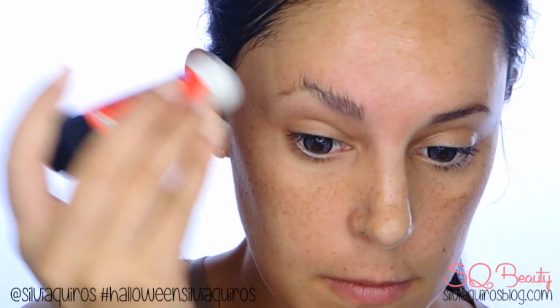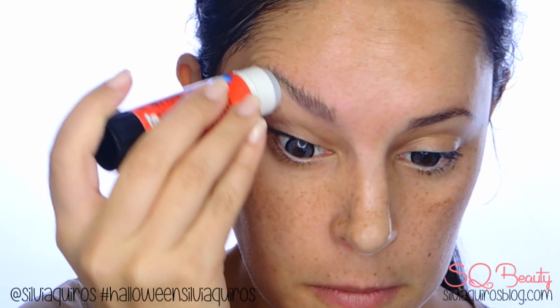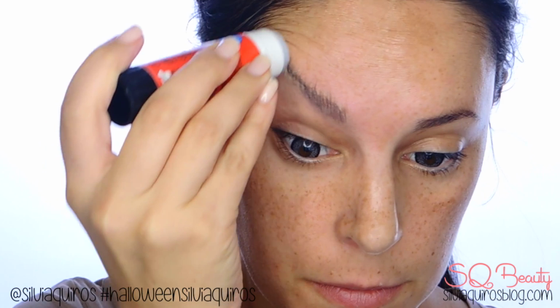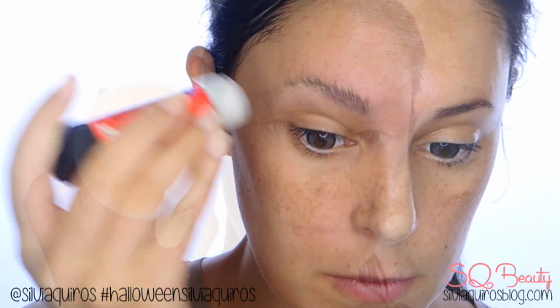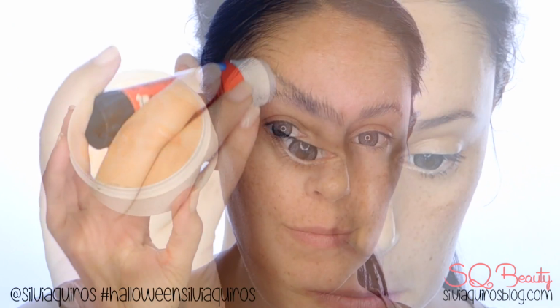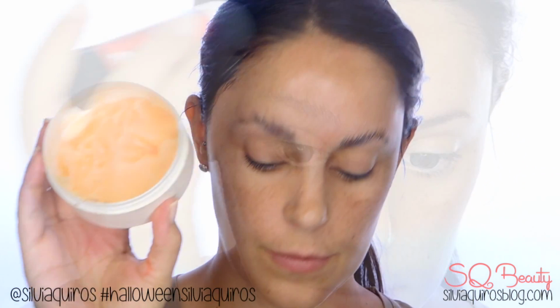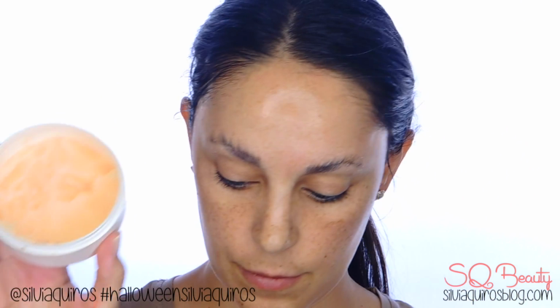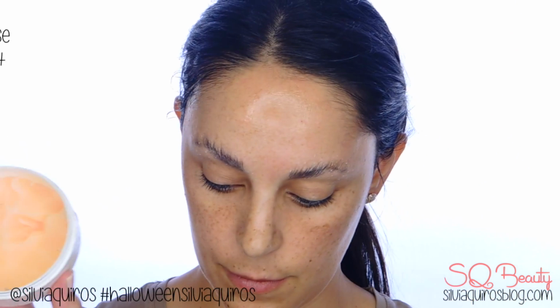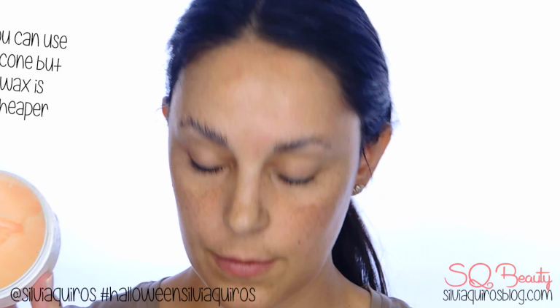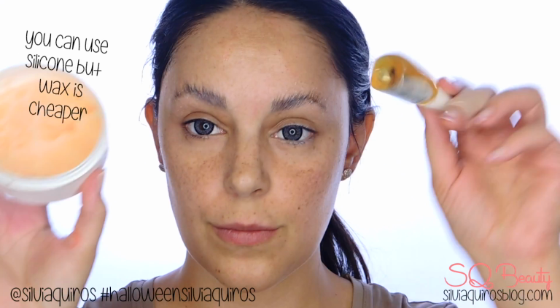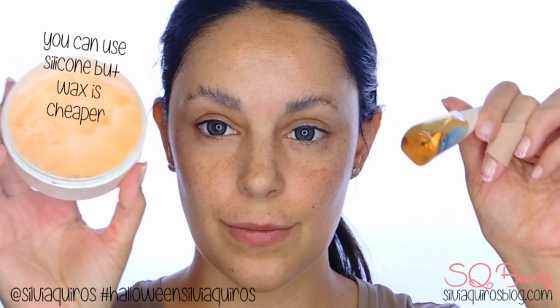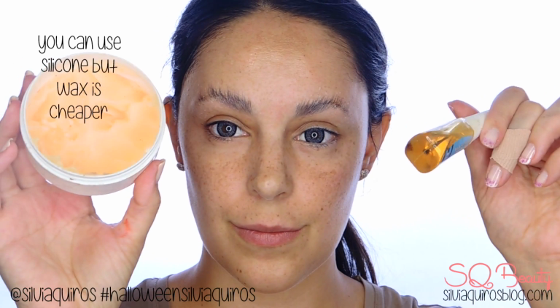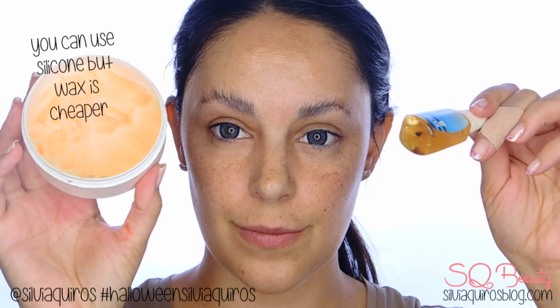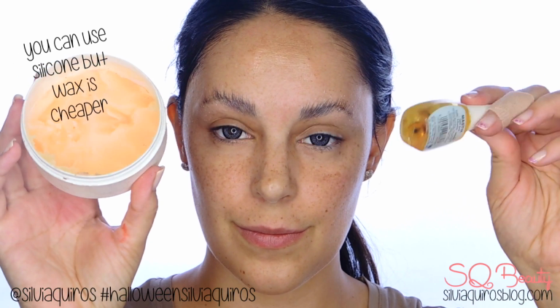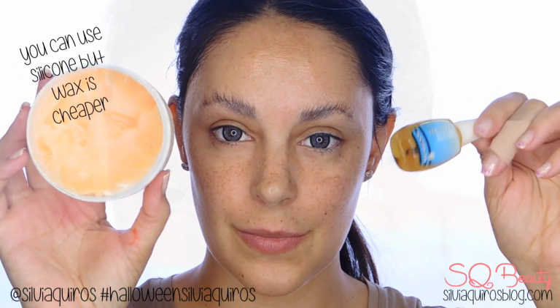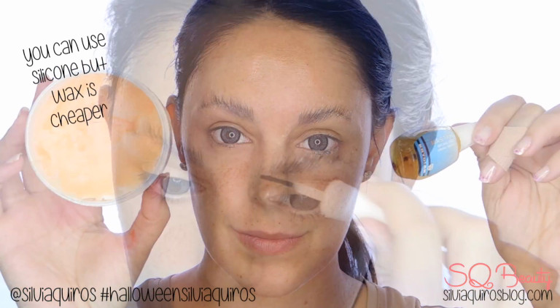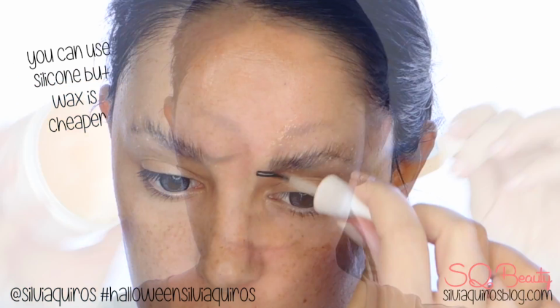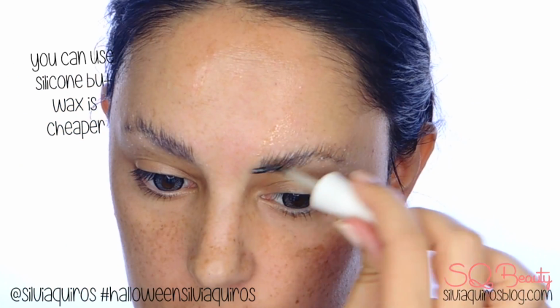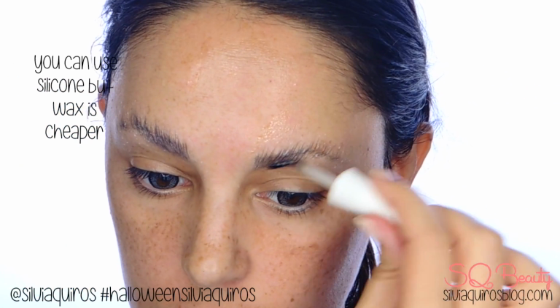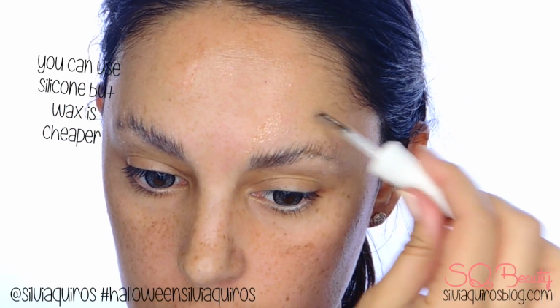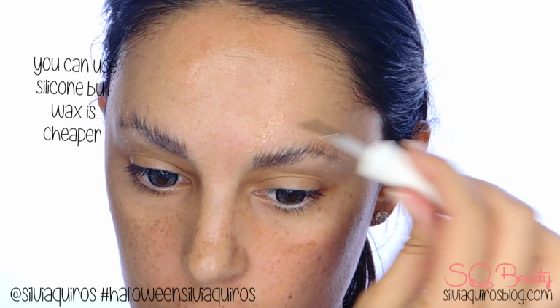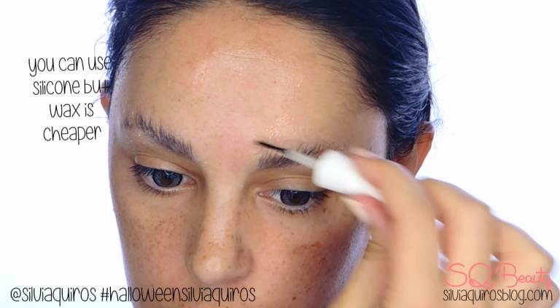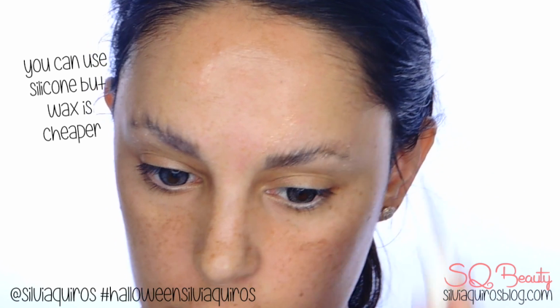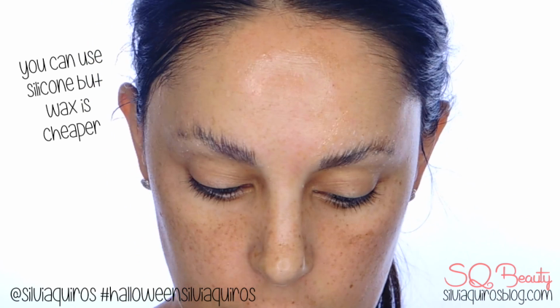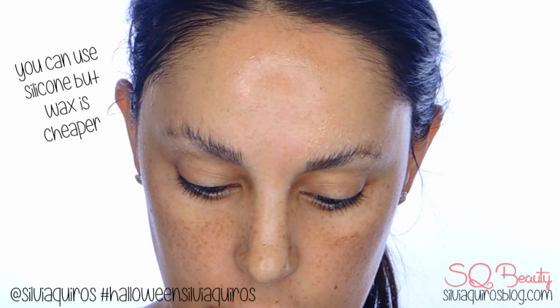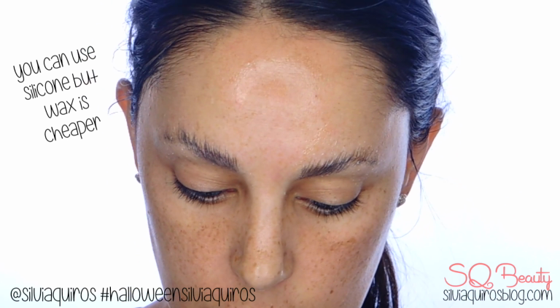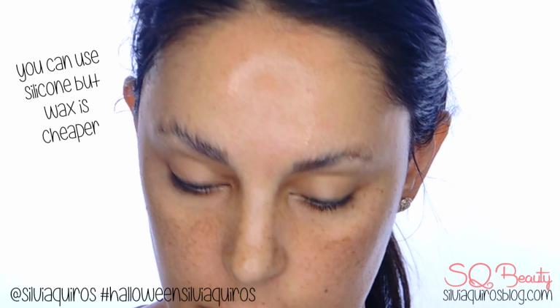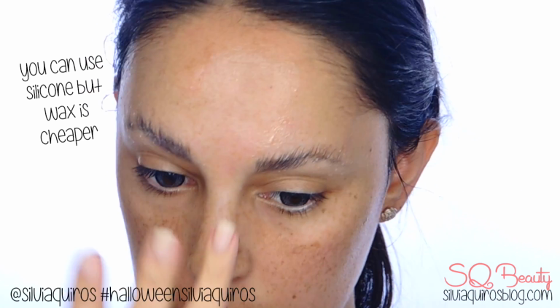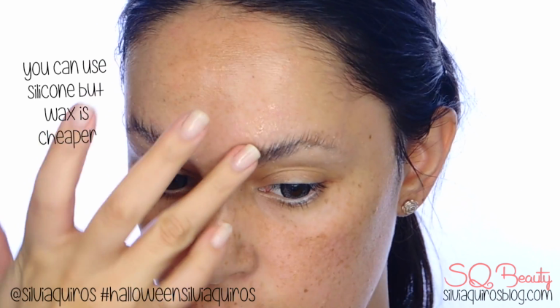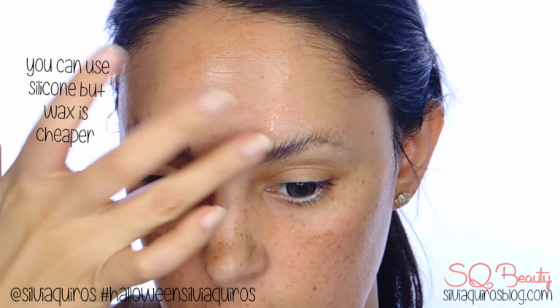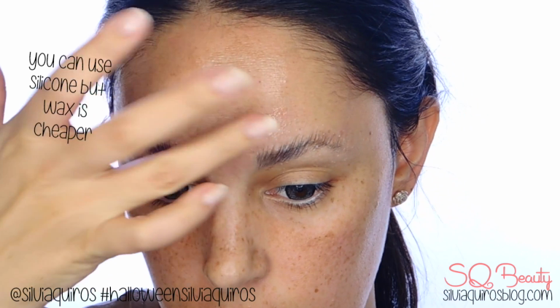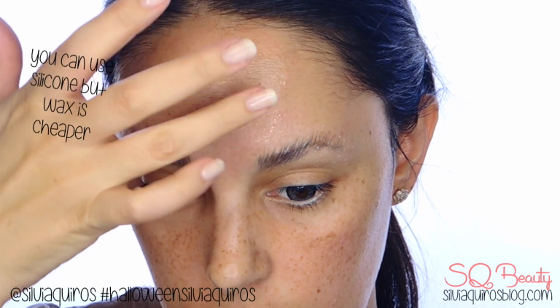I'm going to apply my lenses first because my eyes get very watery when I do makeup and I don't want to ruin it. Then I'm going to cover my eyebrows by brushing a stick glue upwards a couple of times.